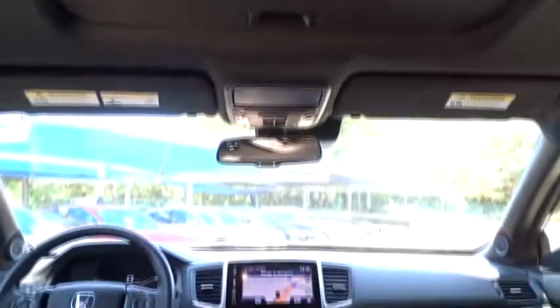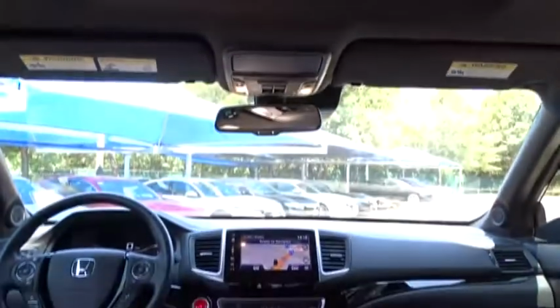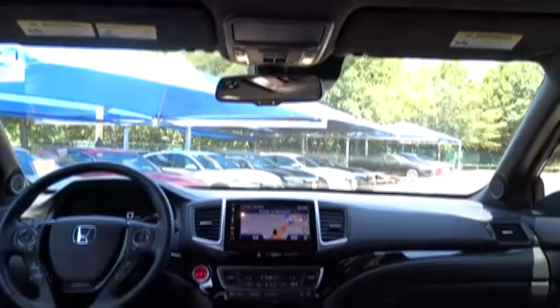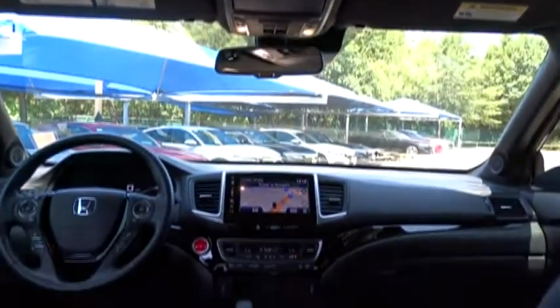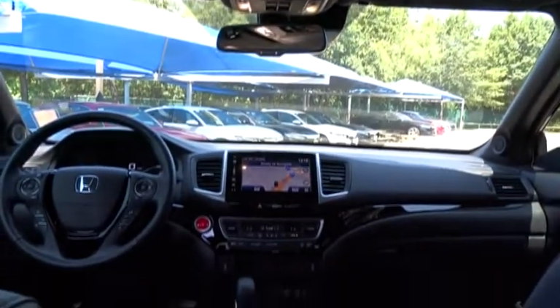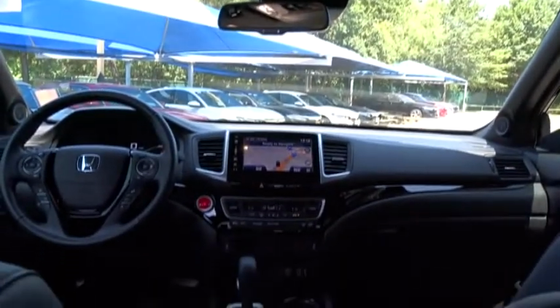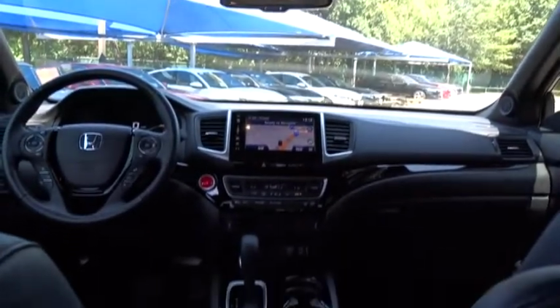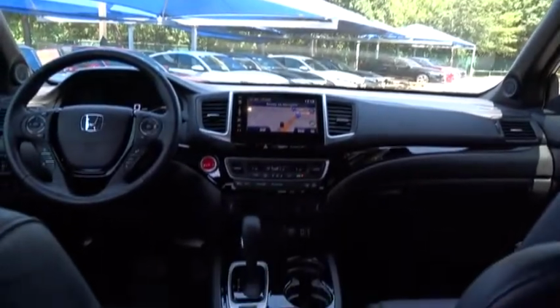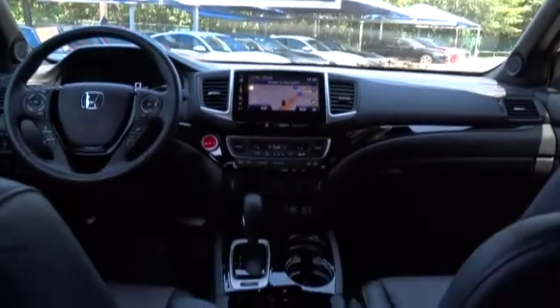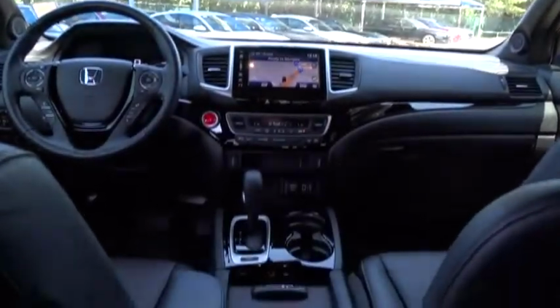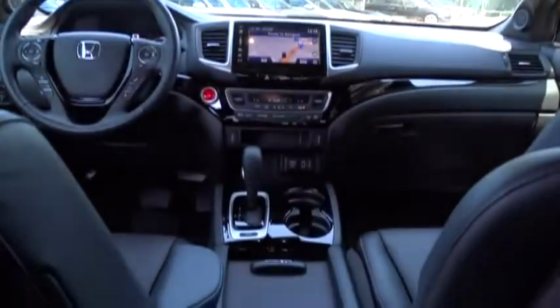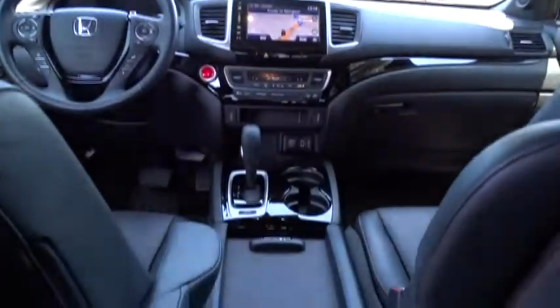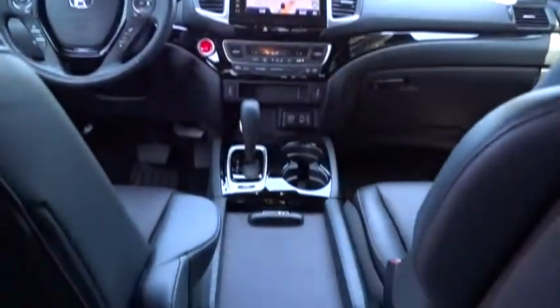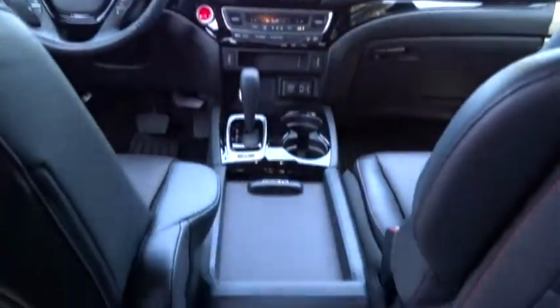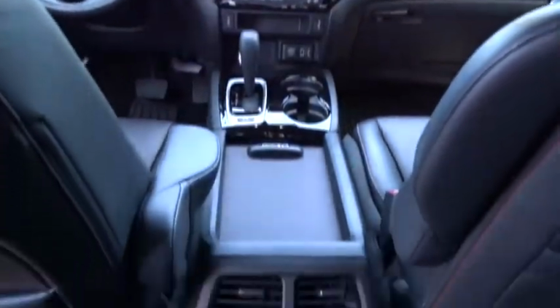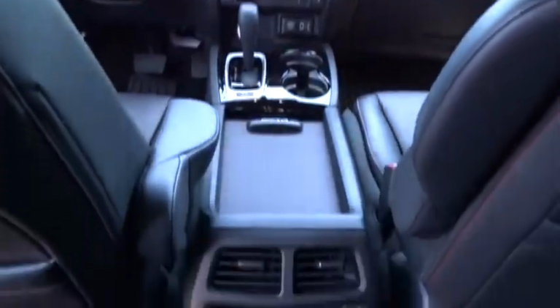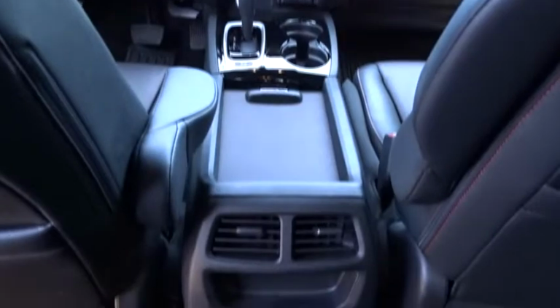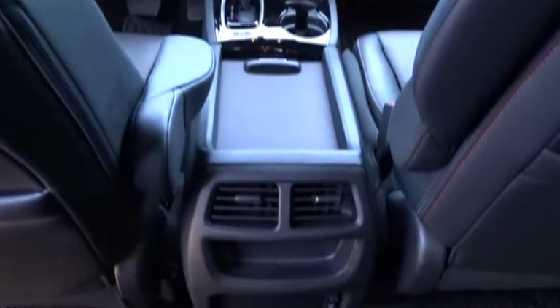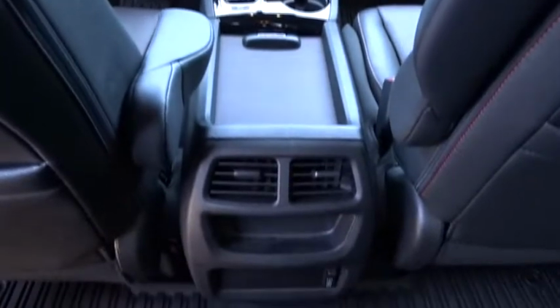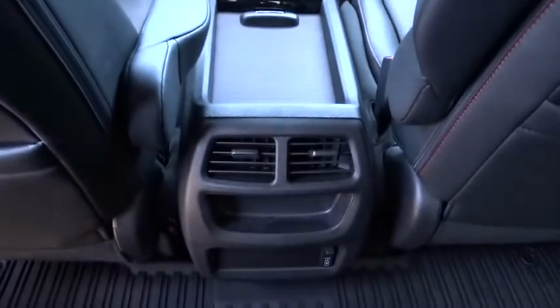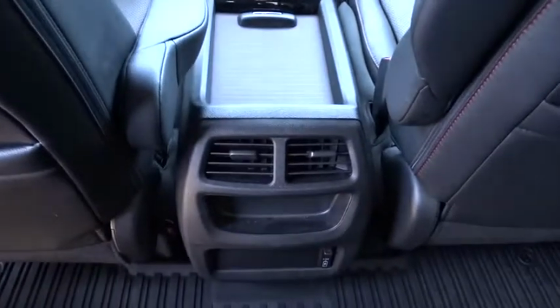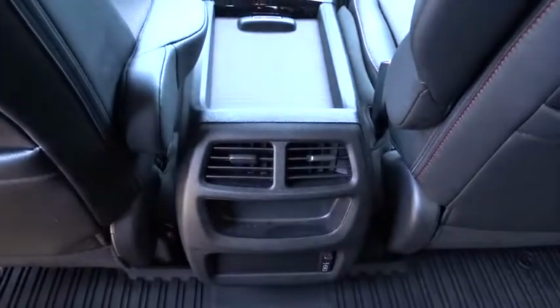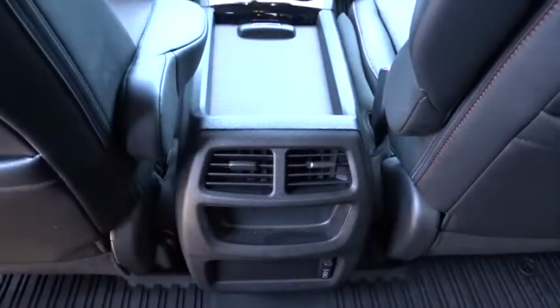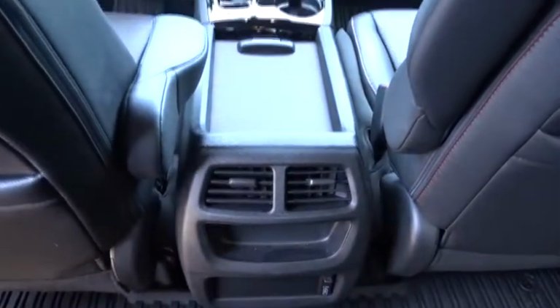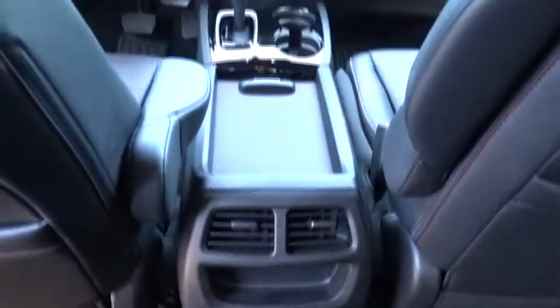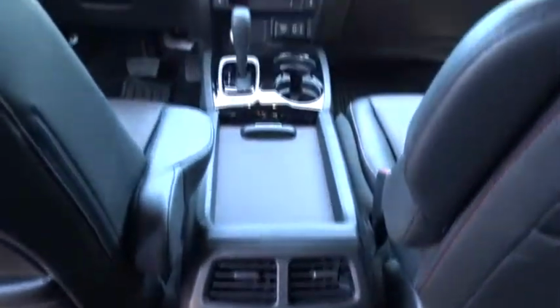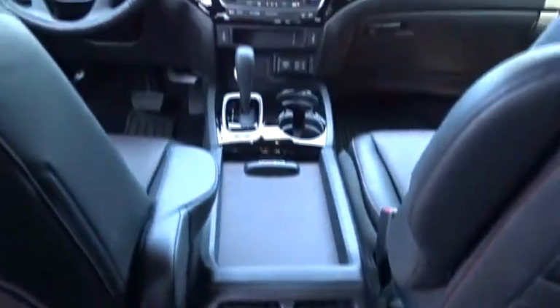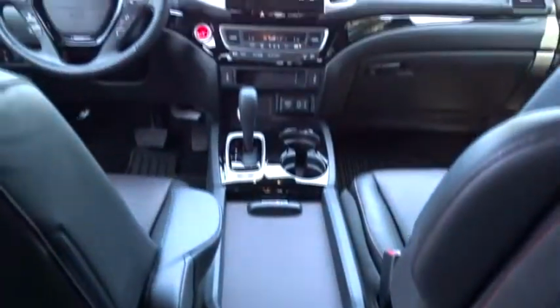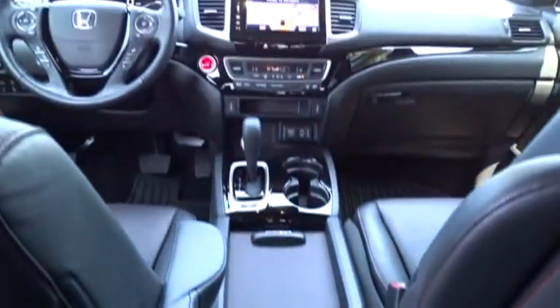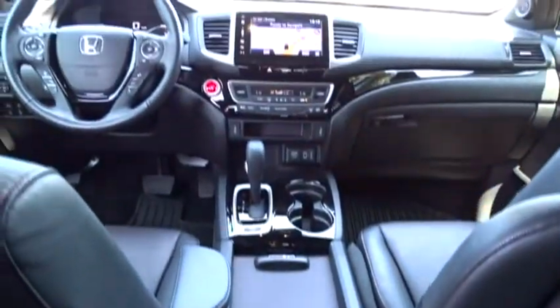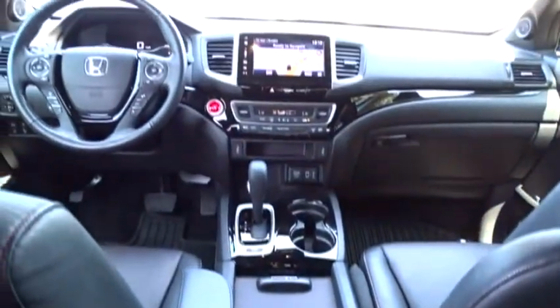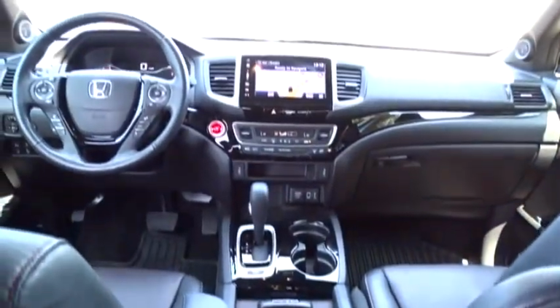Keyless start. Aluminum wheels. Four wheel disc brakes. This vehicle is Carfax certified one owner and qualifies for Carfax buyback guarantee.